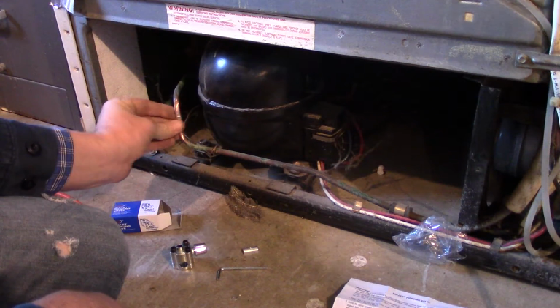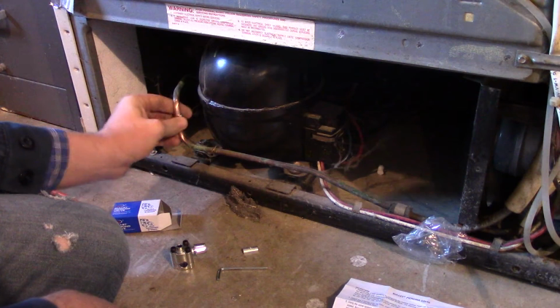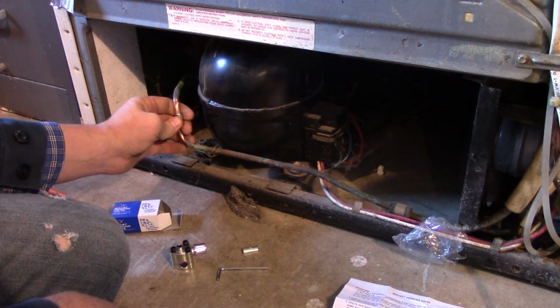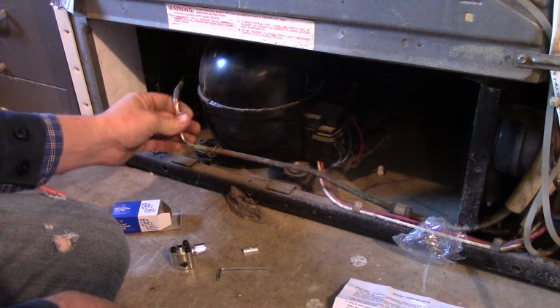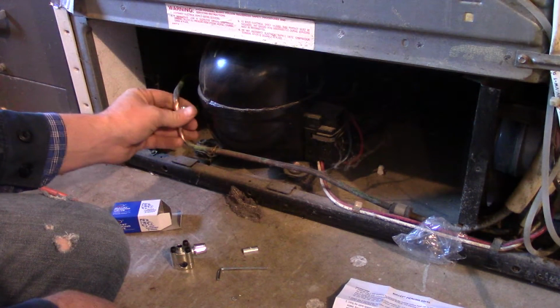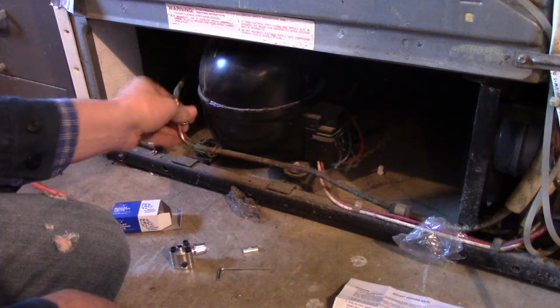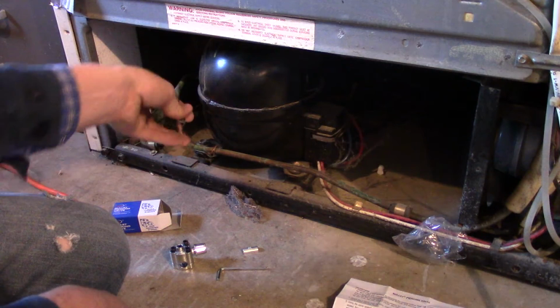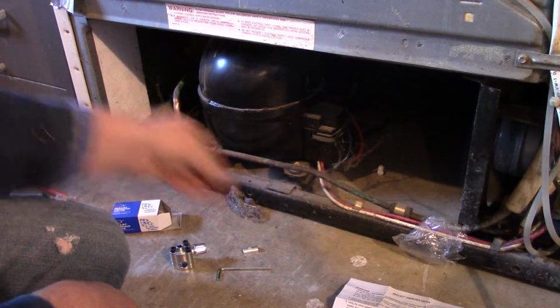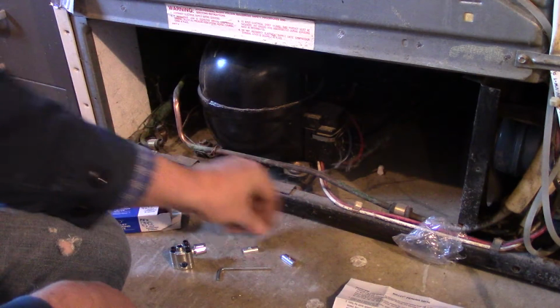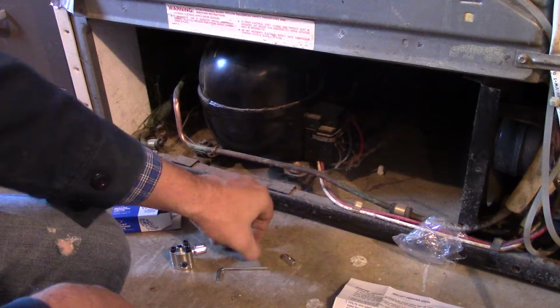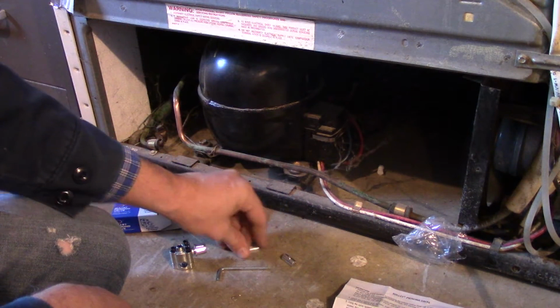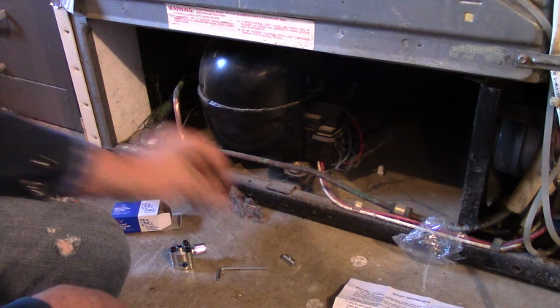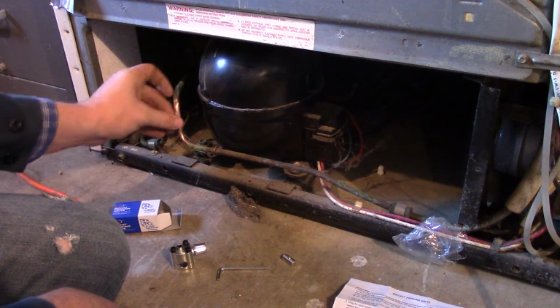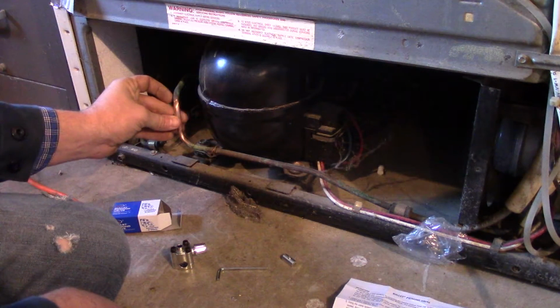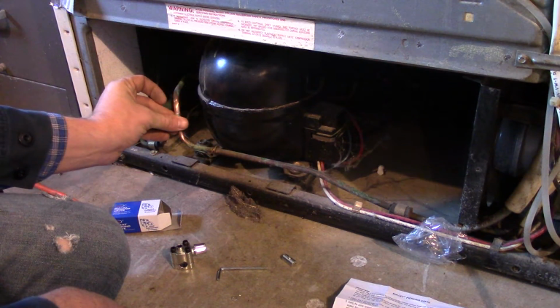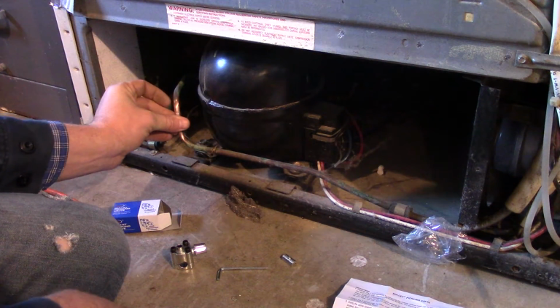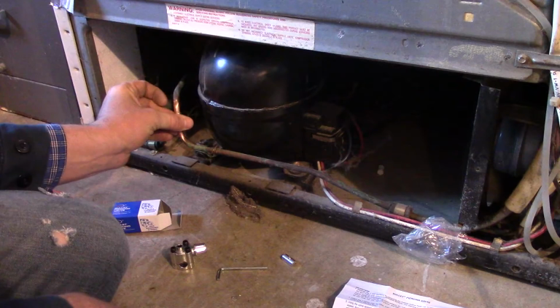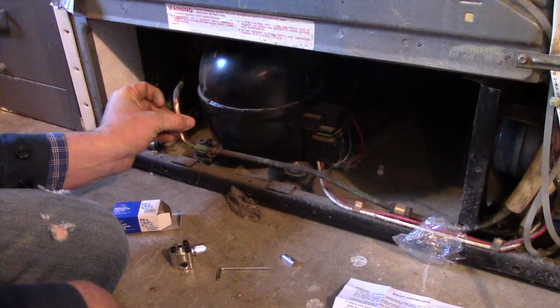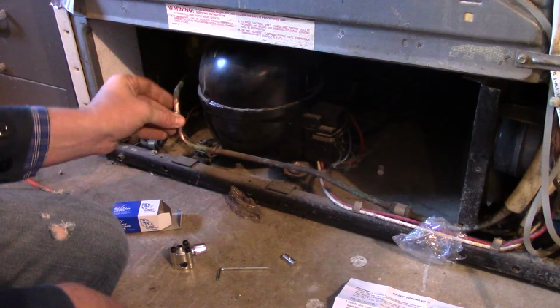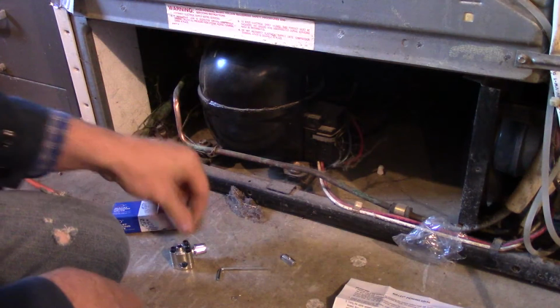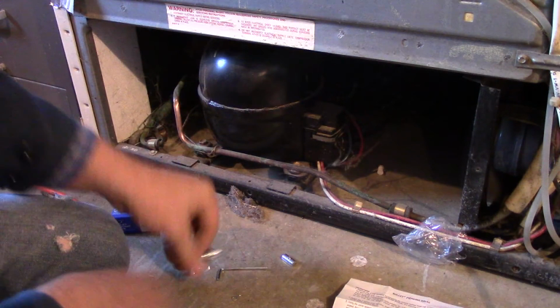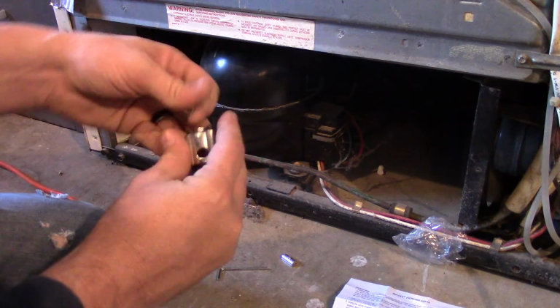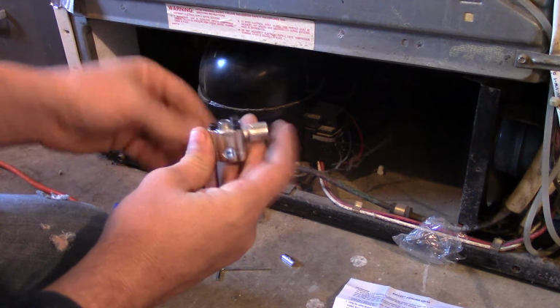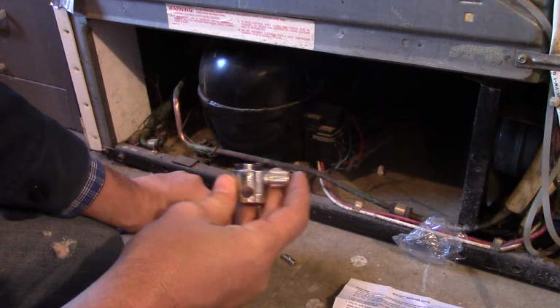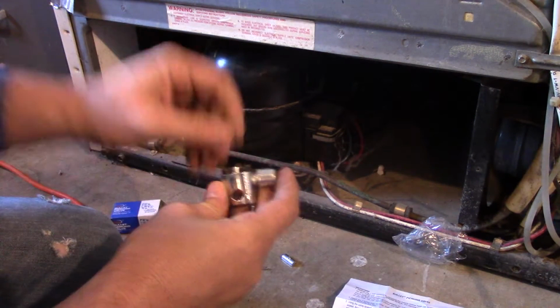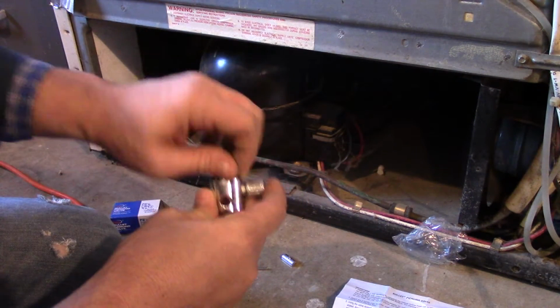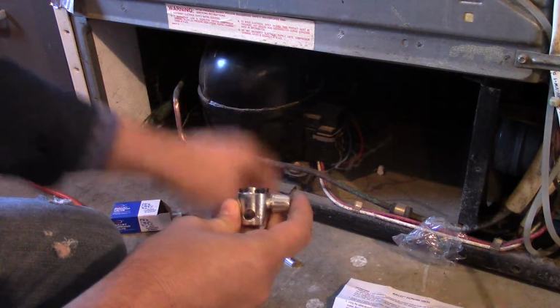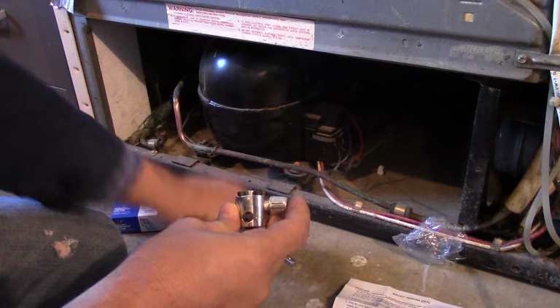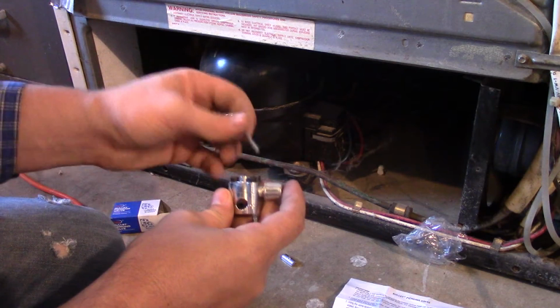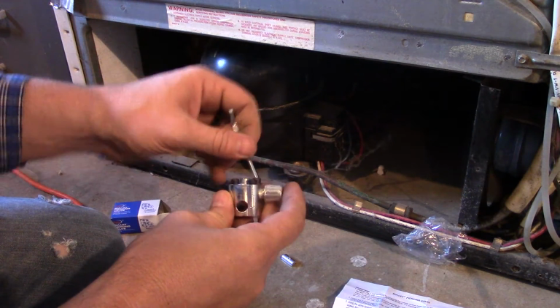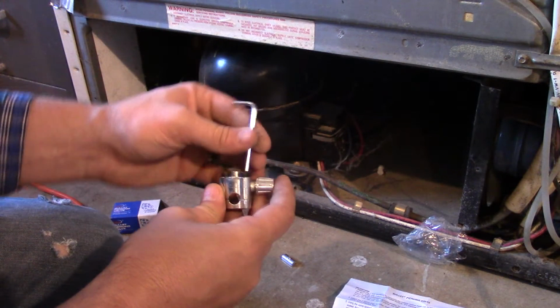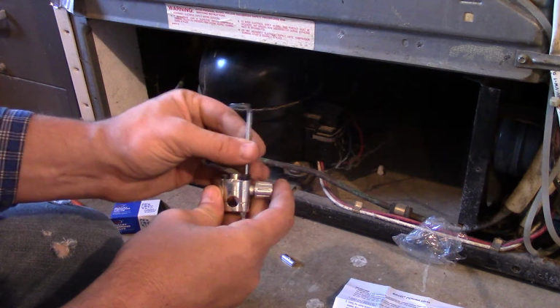So we're going to figure out what size we've got — that one is obviously too small, this one's a little bit different, that one looks like it fits really well. So I'm going to disassemble this with the included Allen key and we'll be right back.